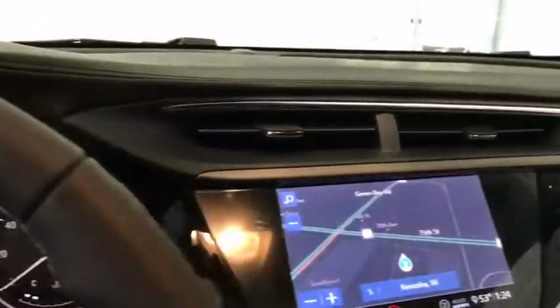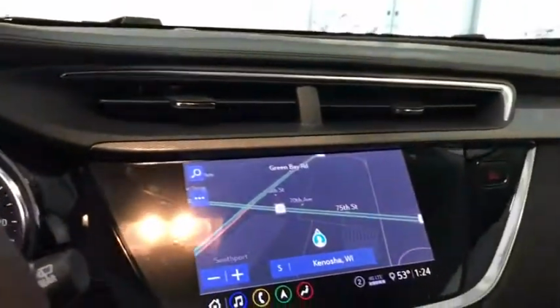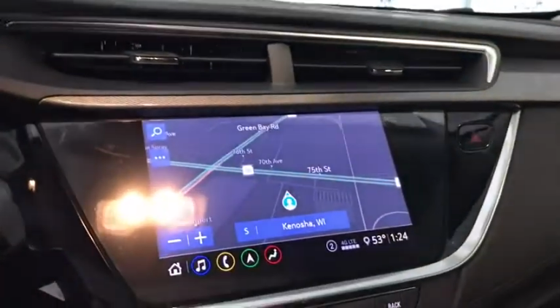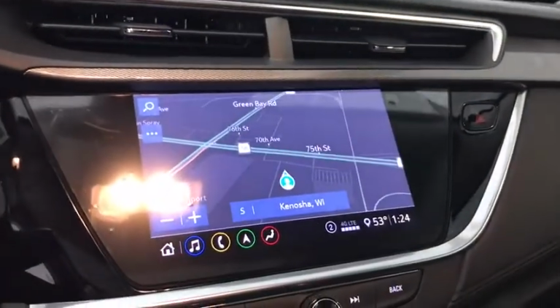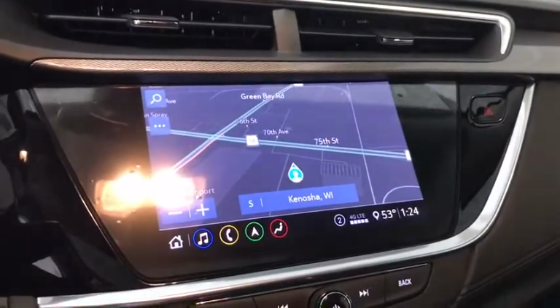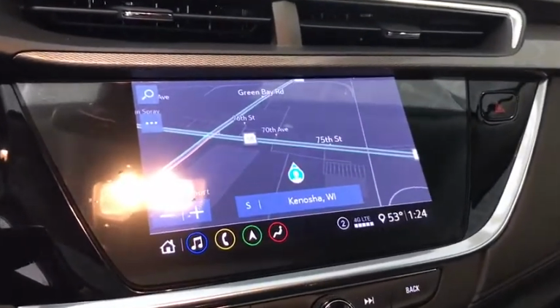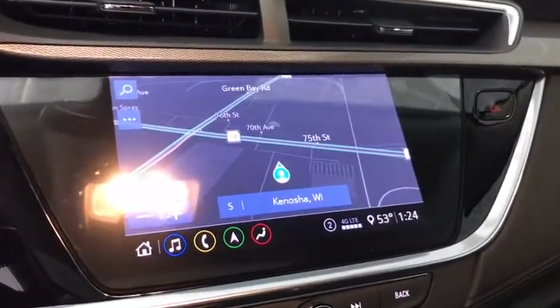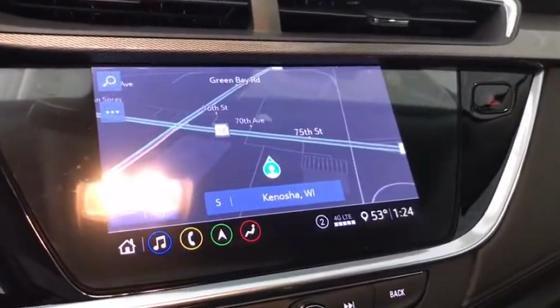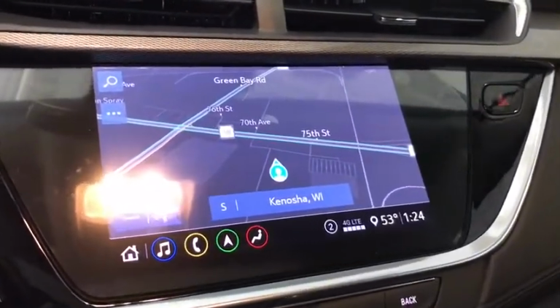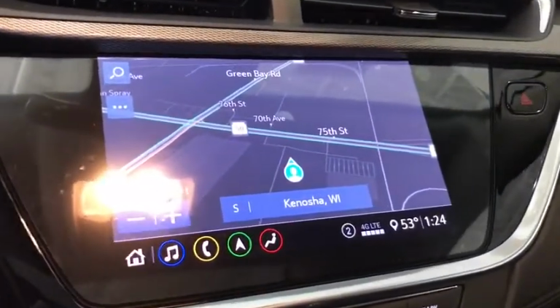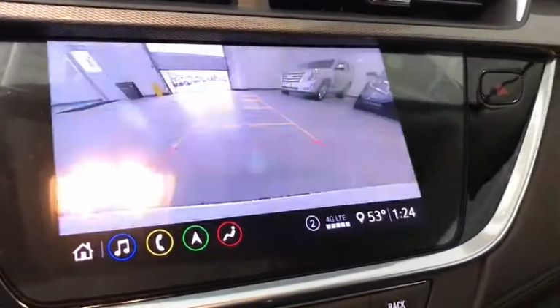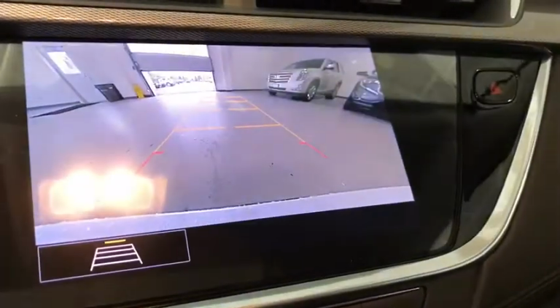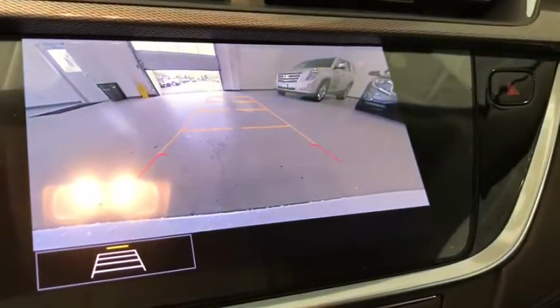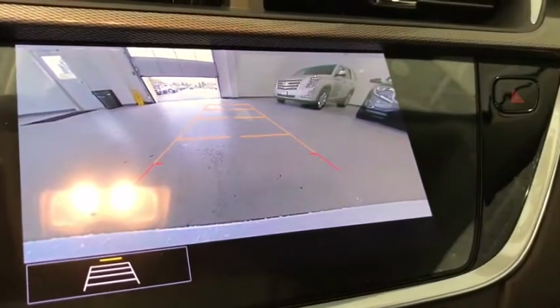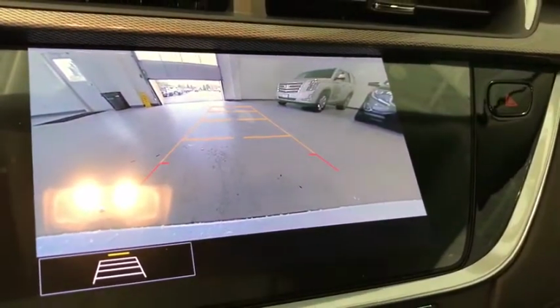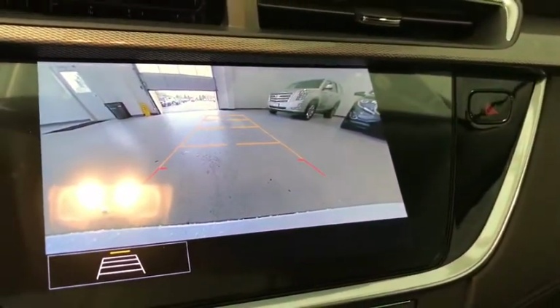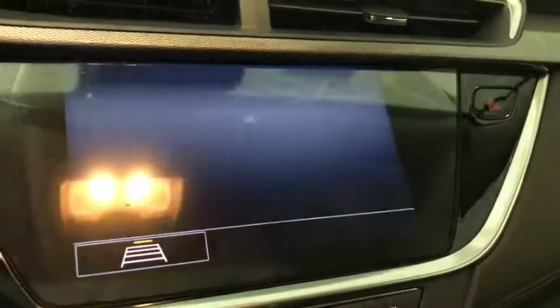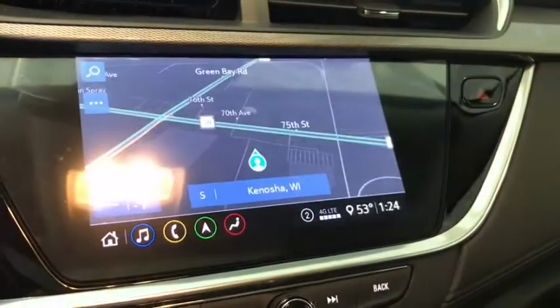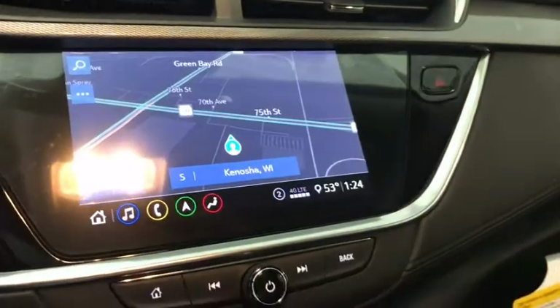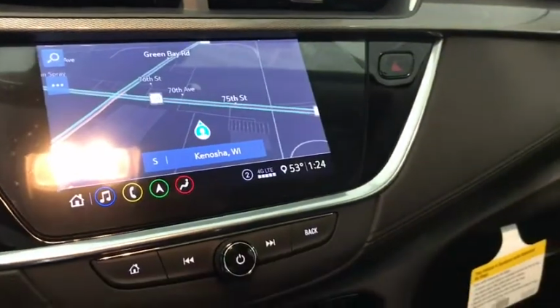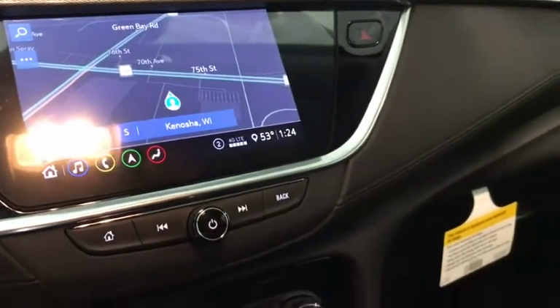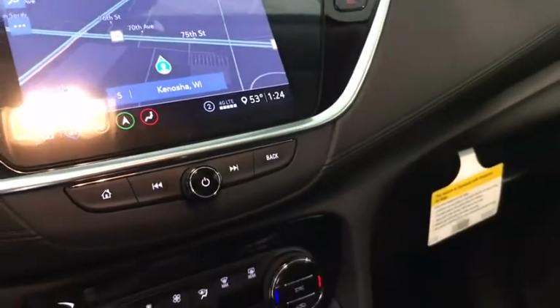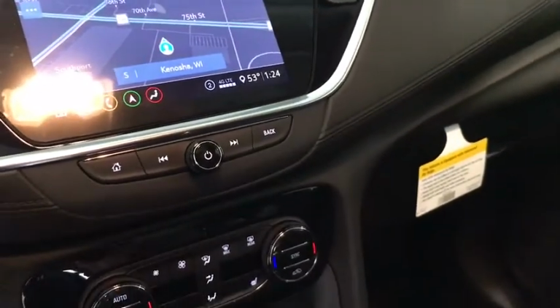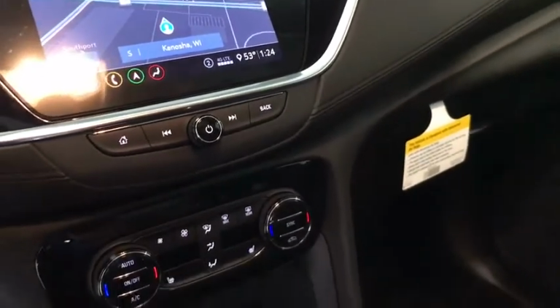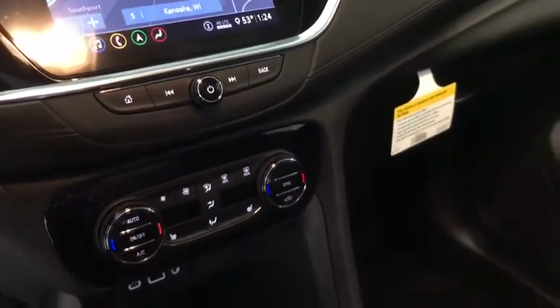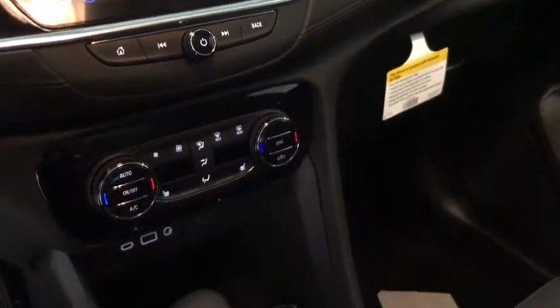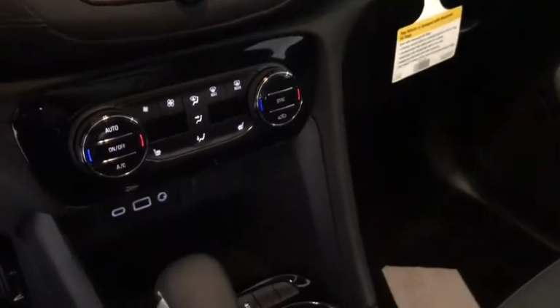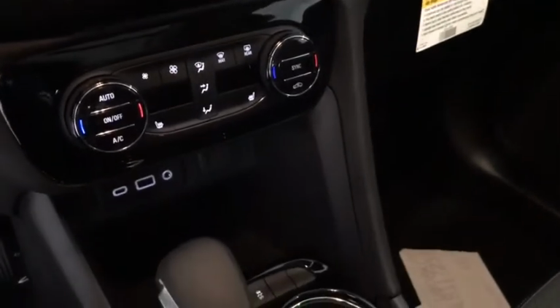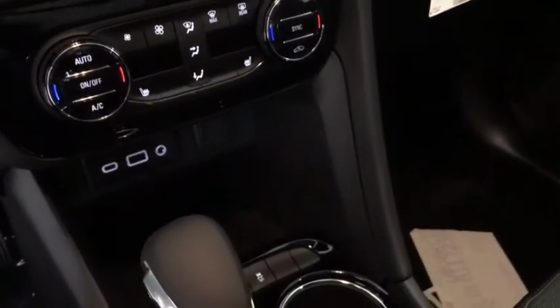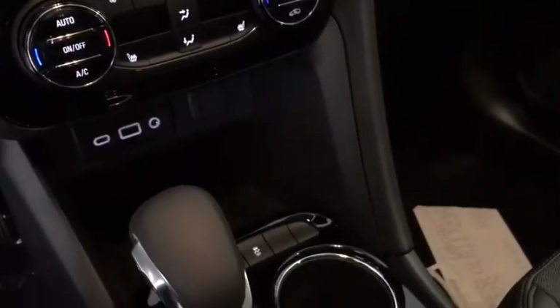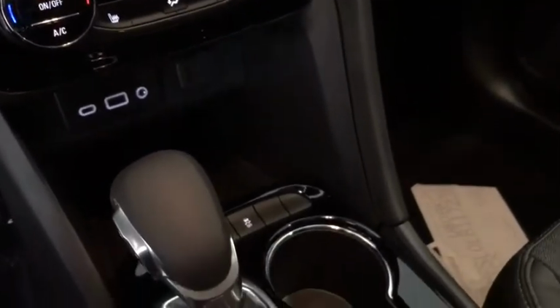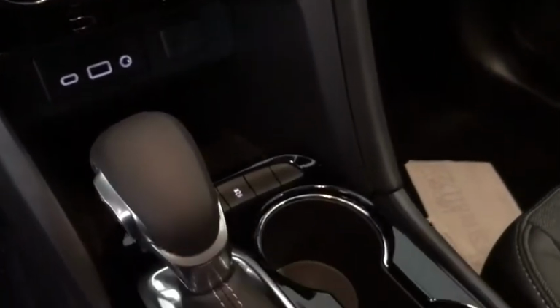Security system, electronic stability control, rear window defroster, power windows, fog lights, brake assist, panic alarm, tachometer, remote keyless entry, front bucket seats, front reading lamps.